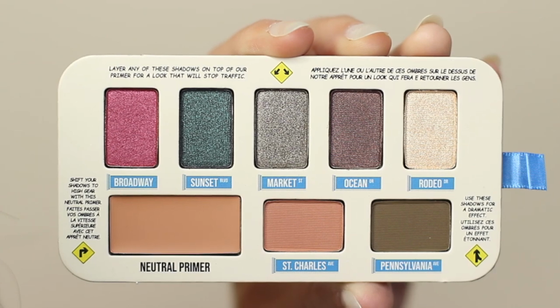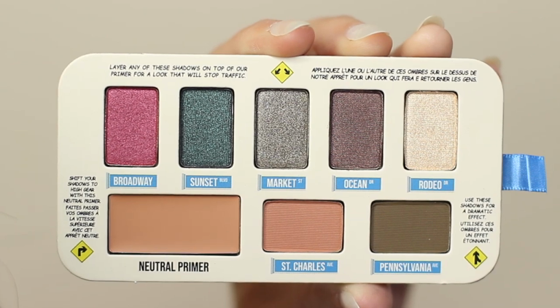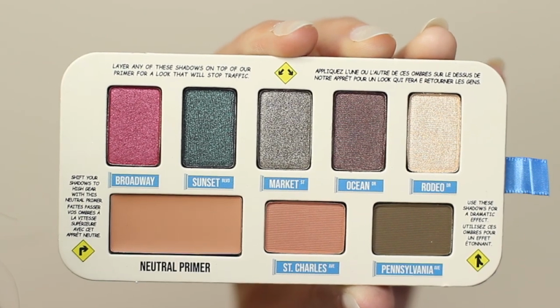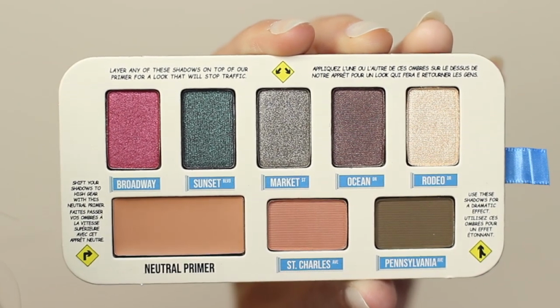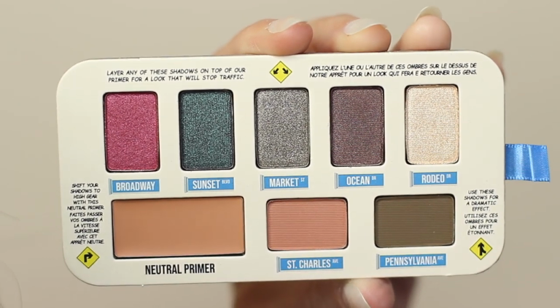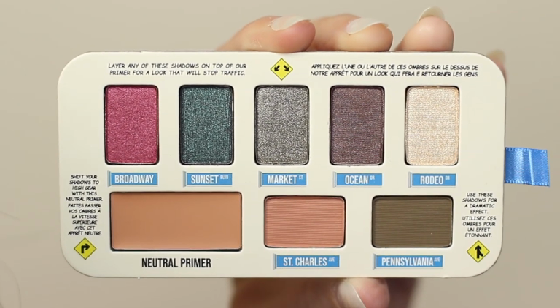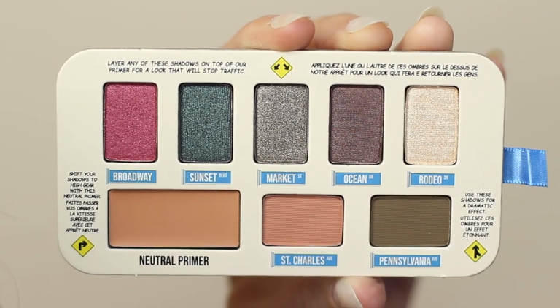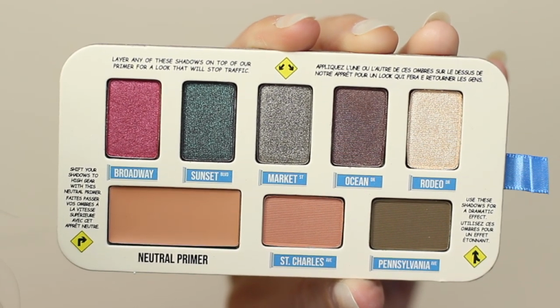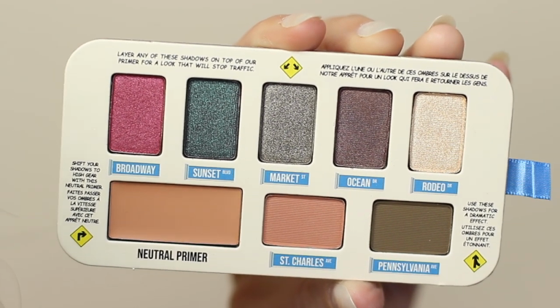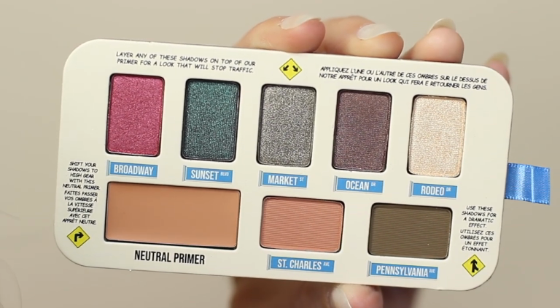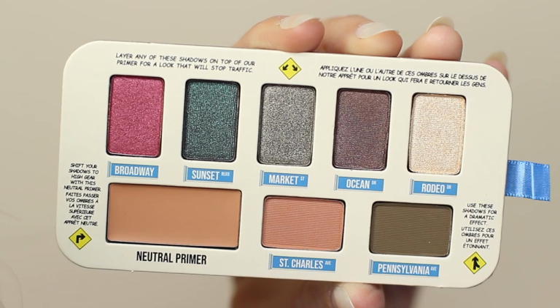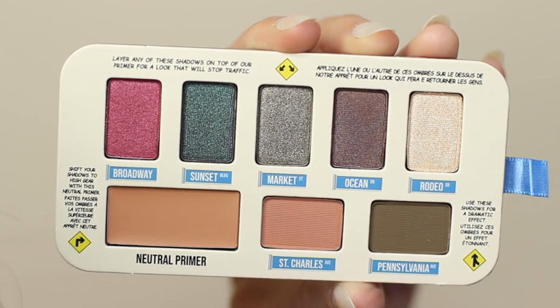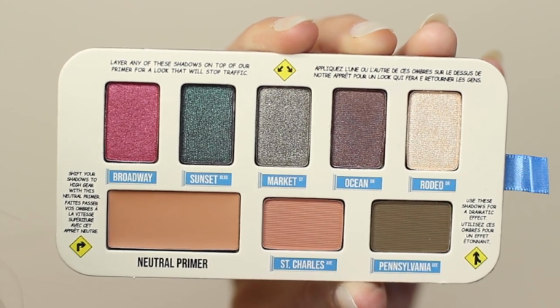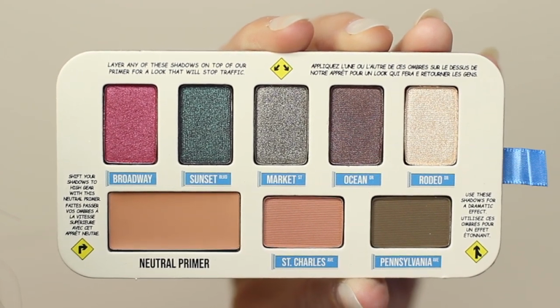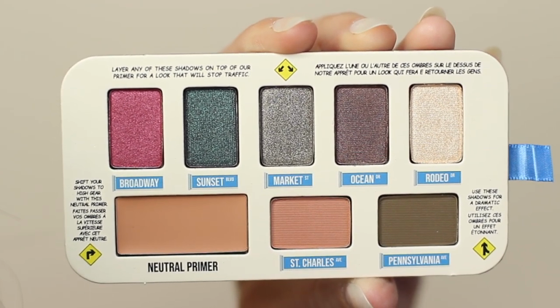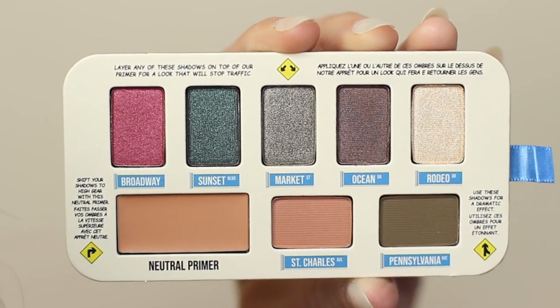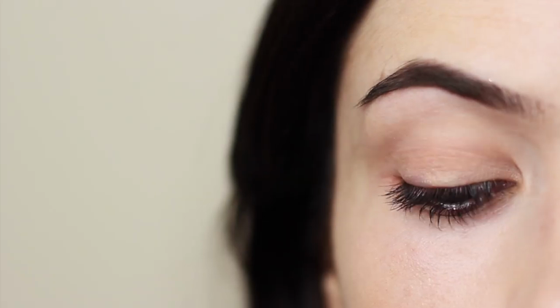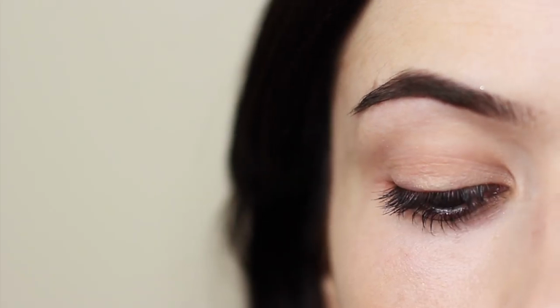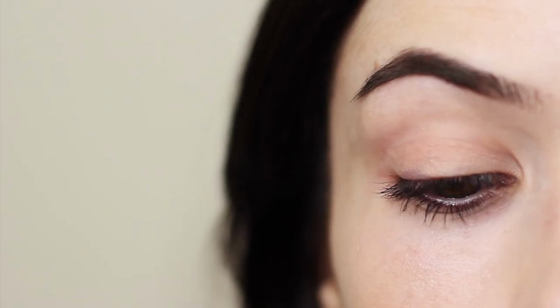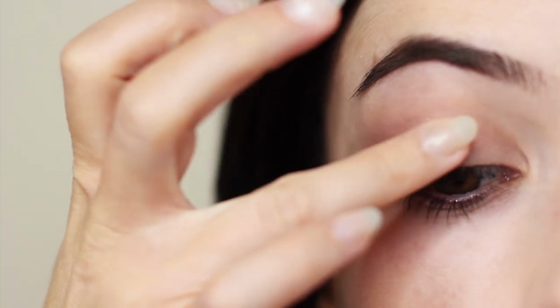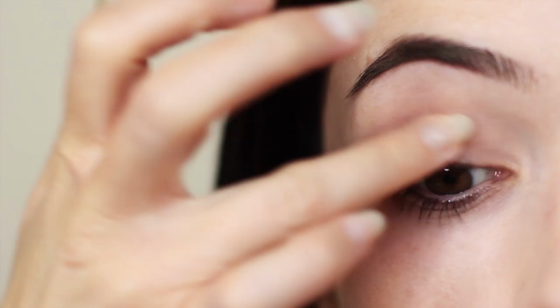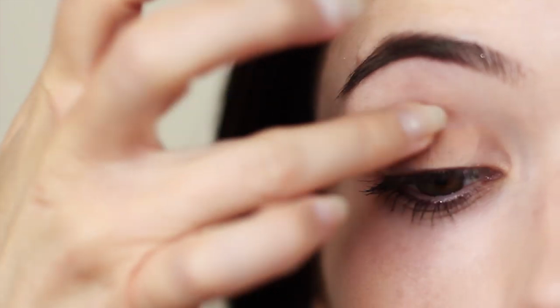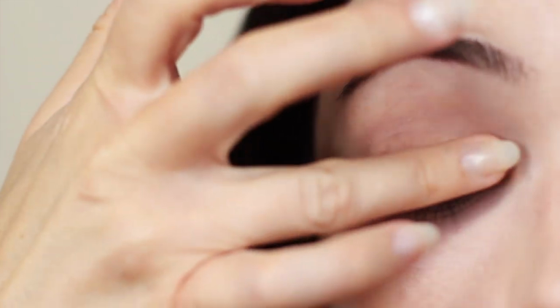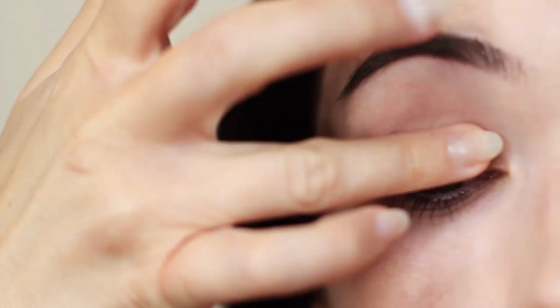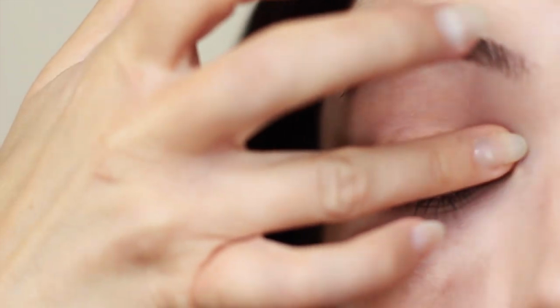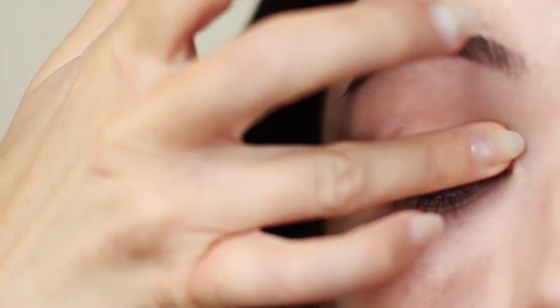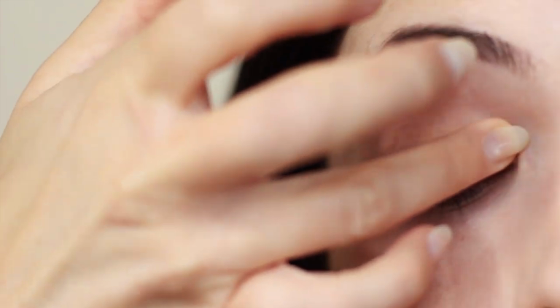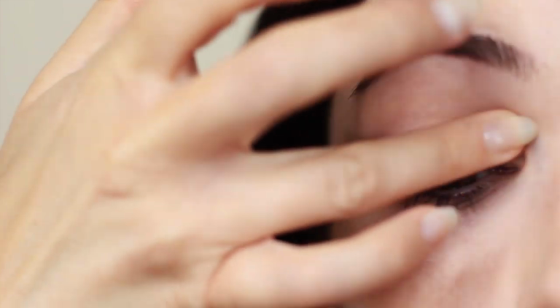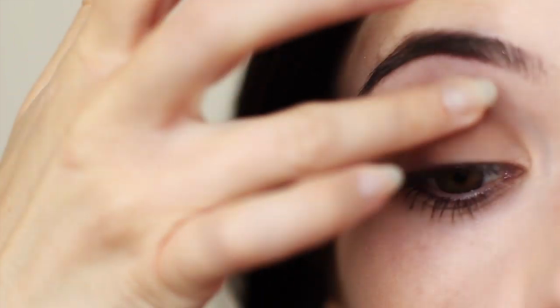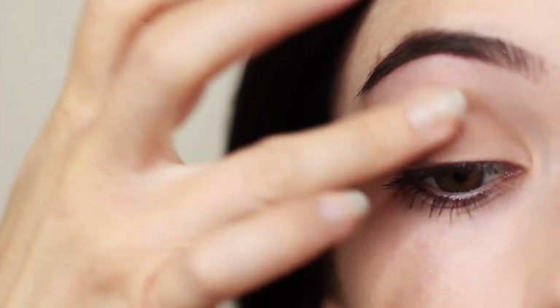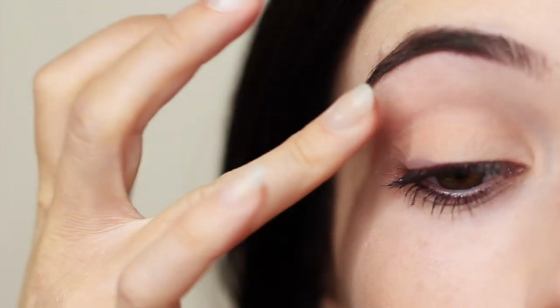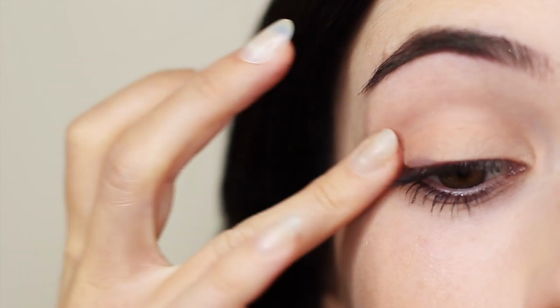I thought I'd create a couple of looks using this new palette by the Balm. What I like about this is it actually comes with a primer — a cream primer in your eyeshadow palette. Which is great for traveling, and I ended up really liking this primer. It went on really smooth and it did actually work.